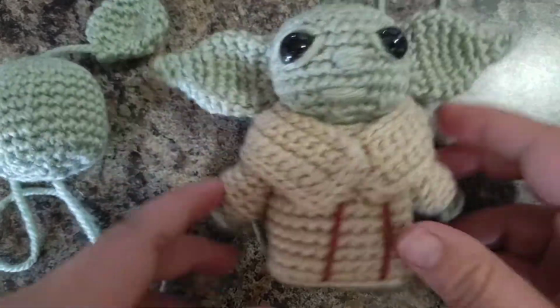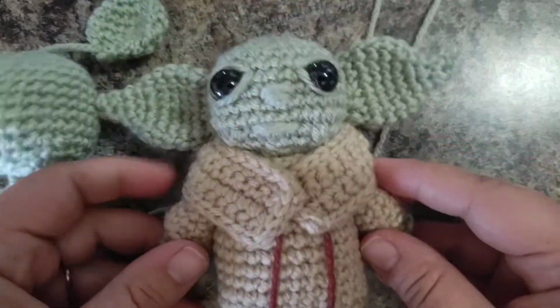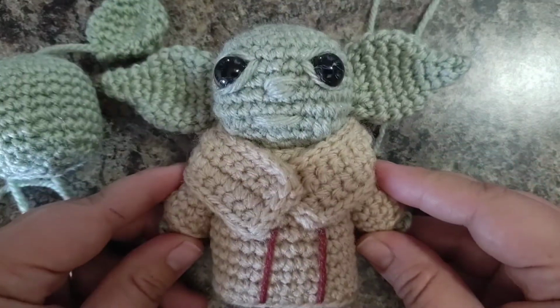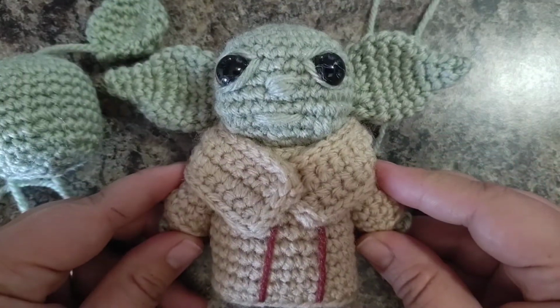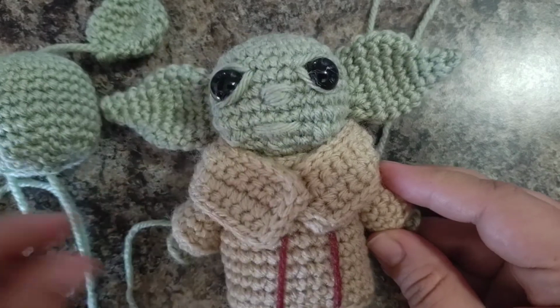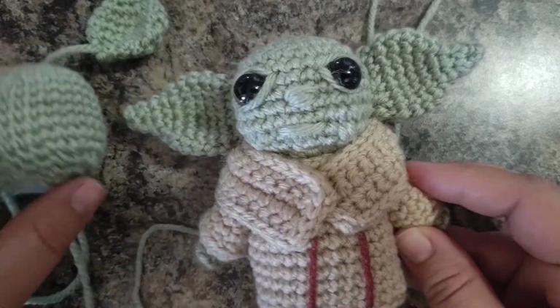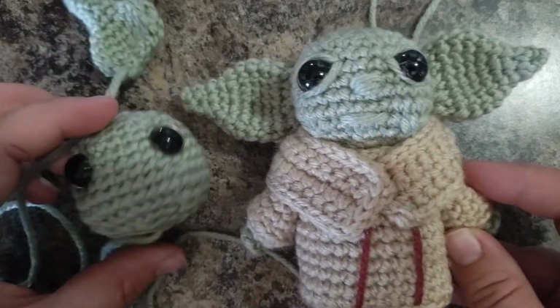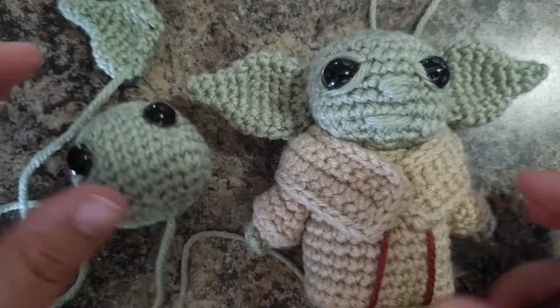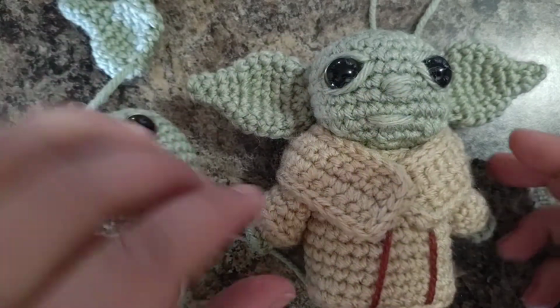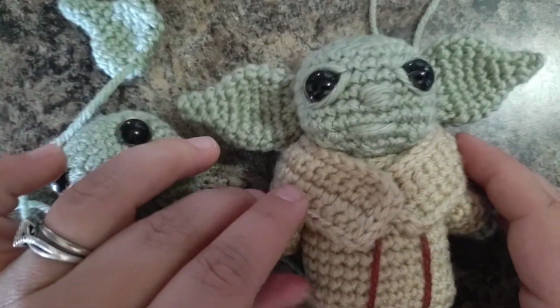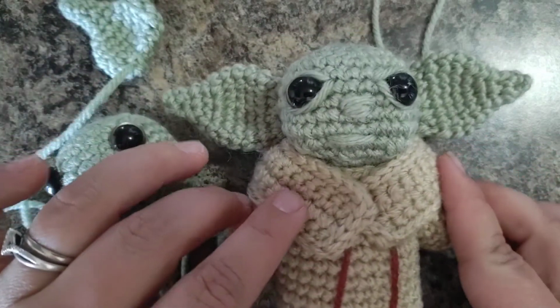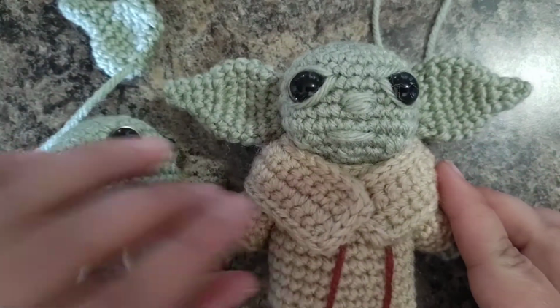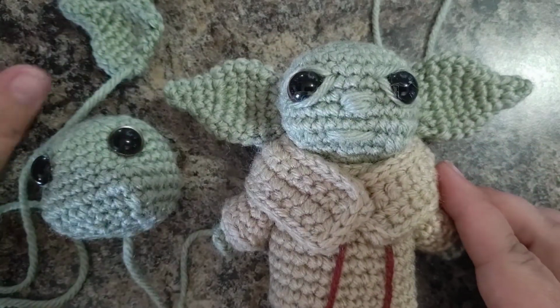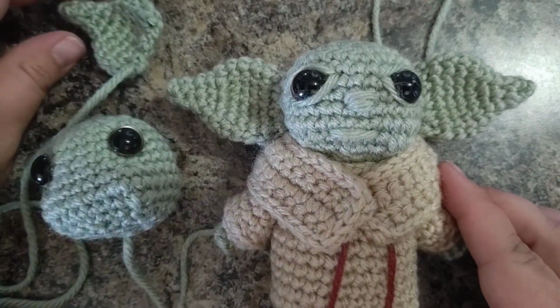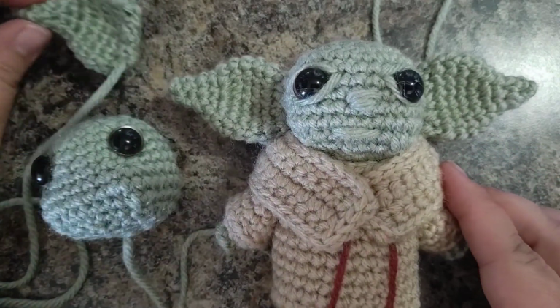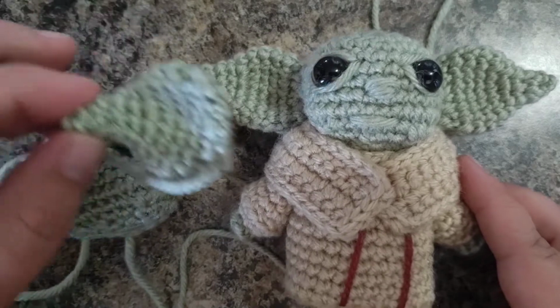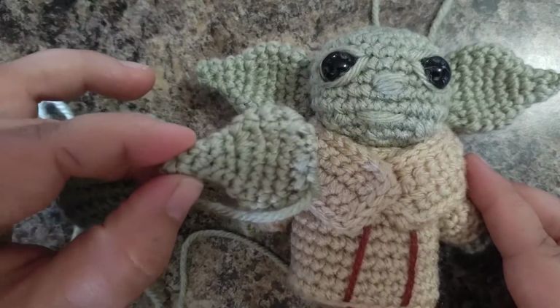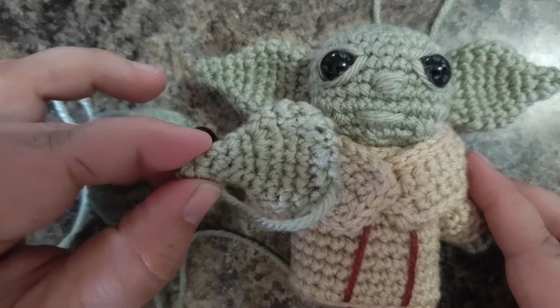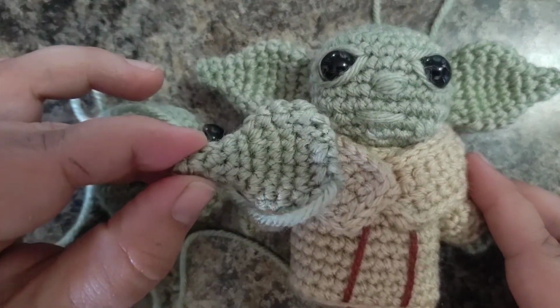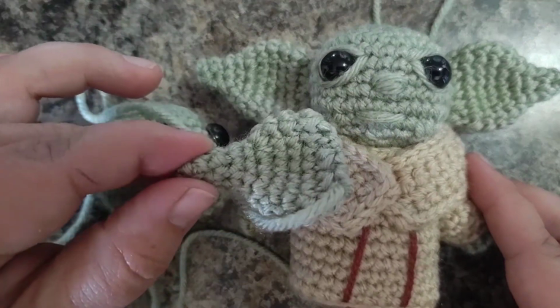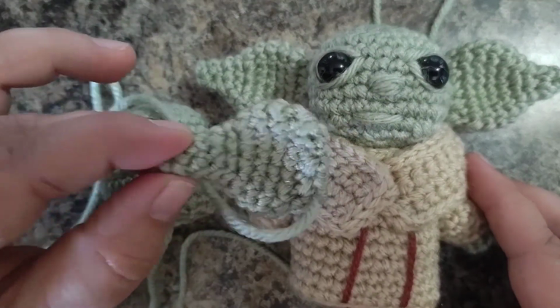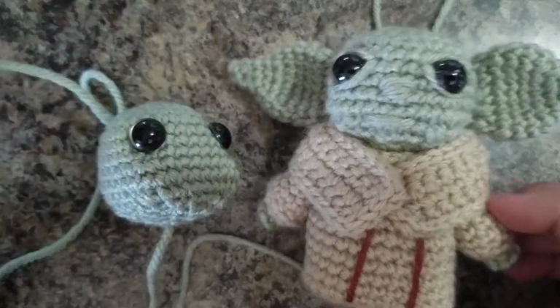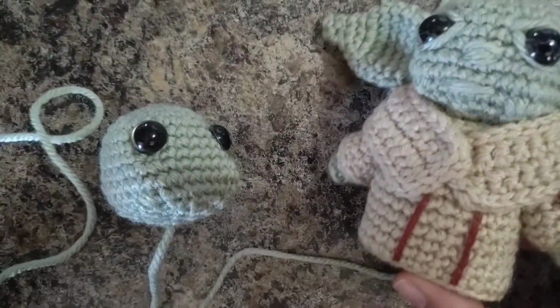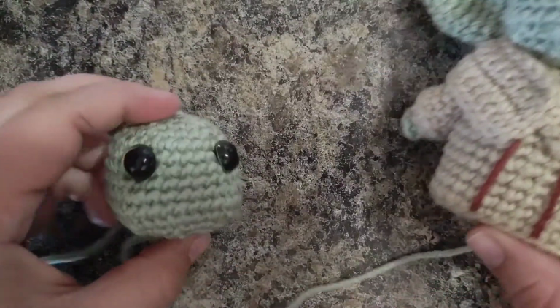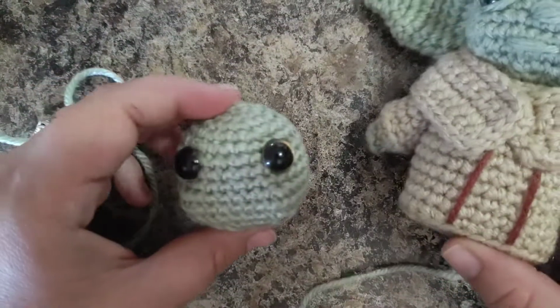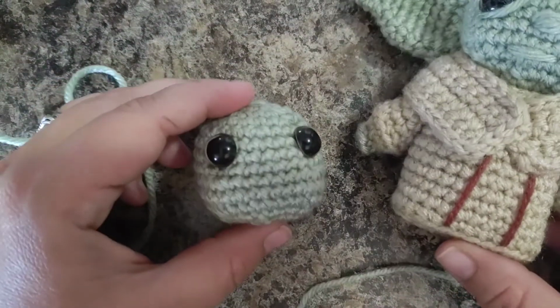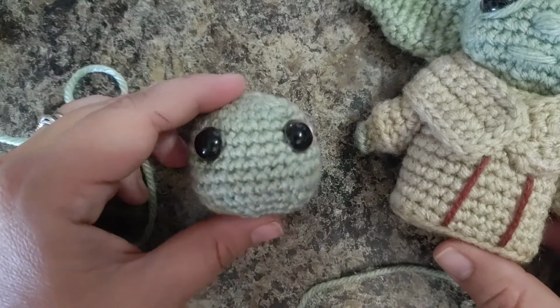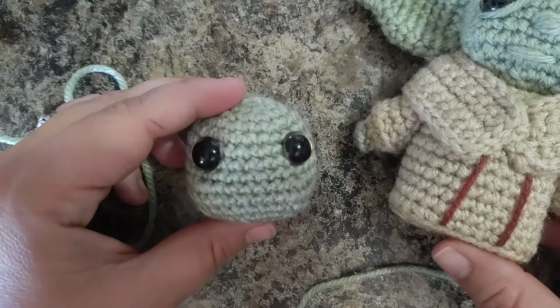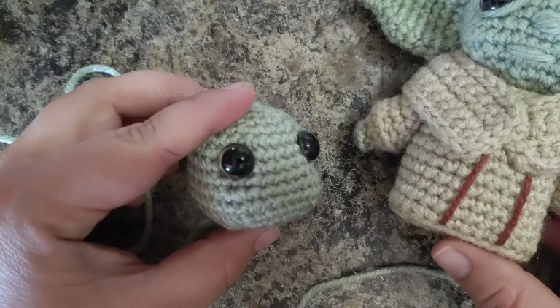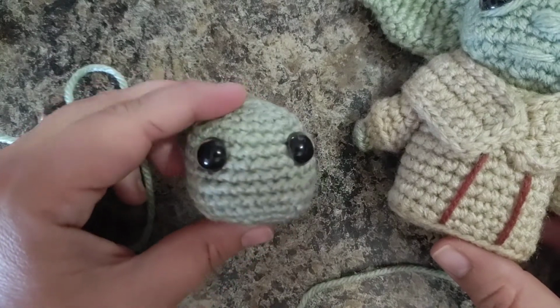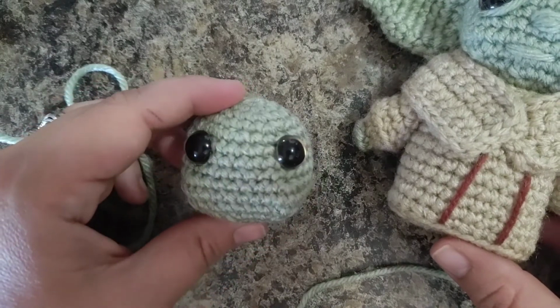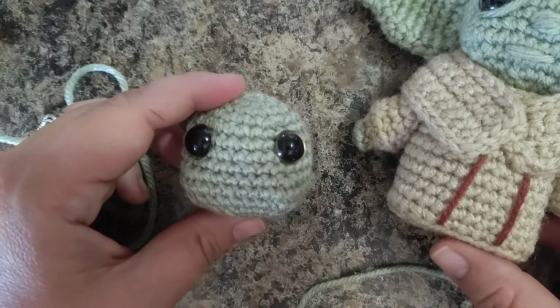Hello everyone, welcome back to my channel, Crochet by Katie Humes. We are still working on the Baby Yoda pattern. Today we're going to make his ears — we've already done his head and his eyes.